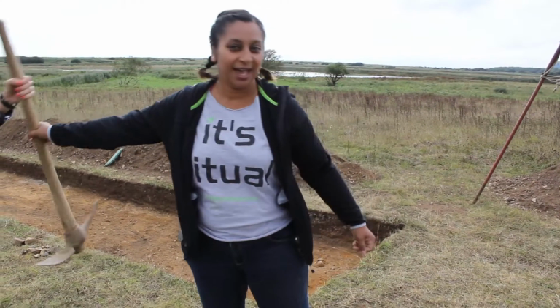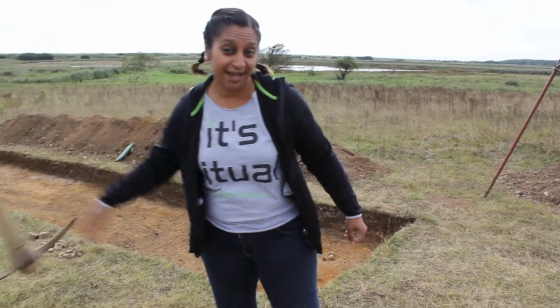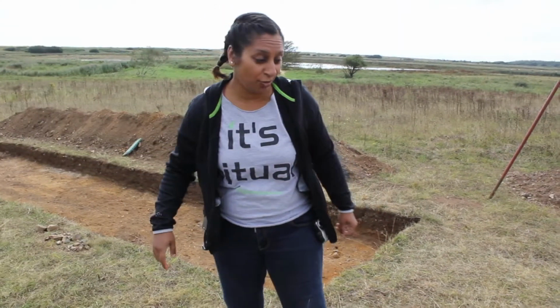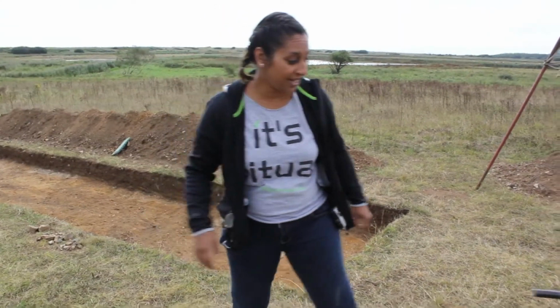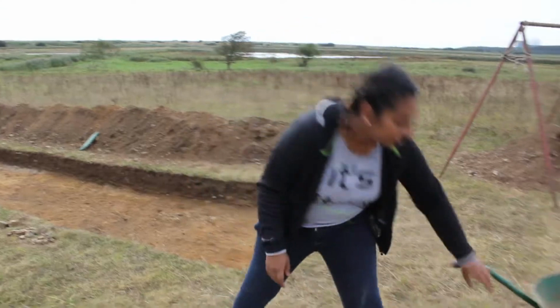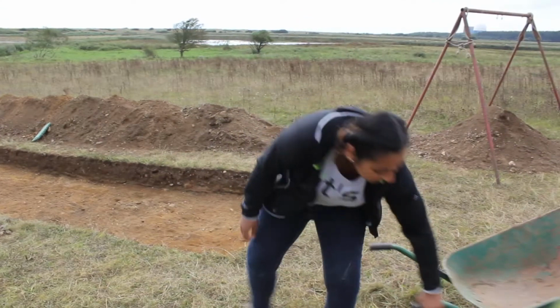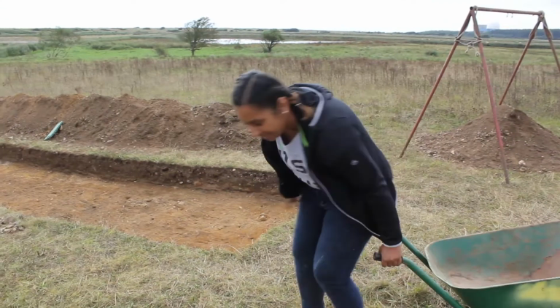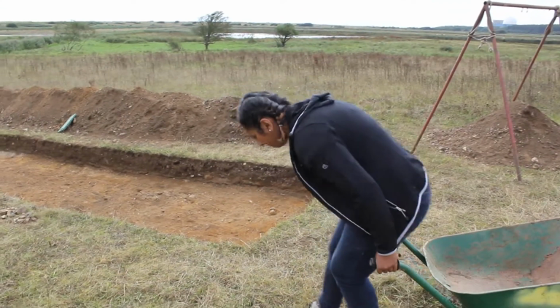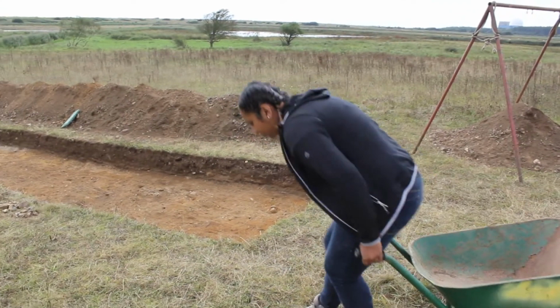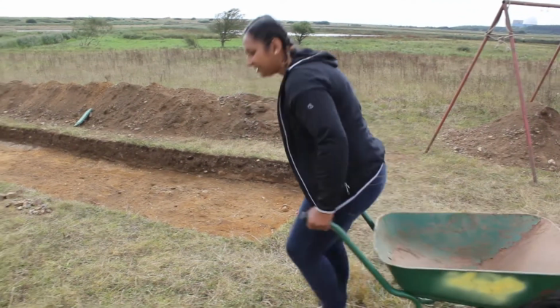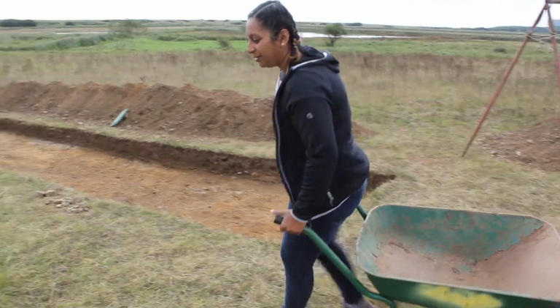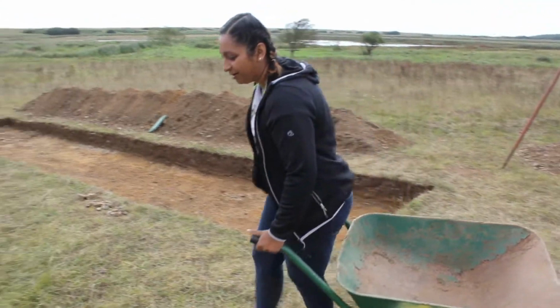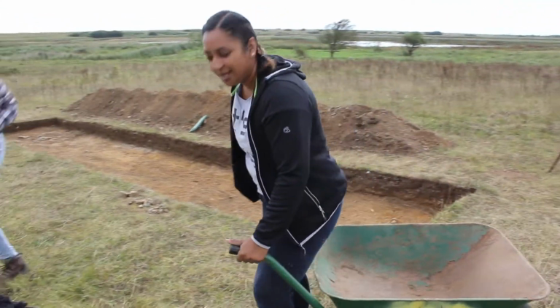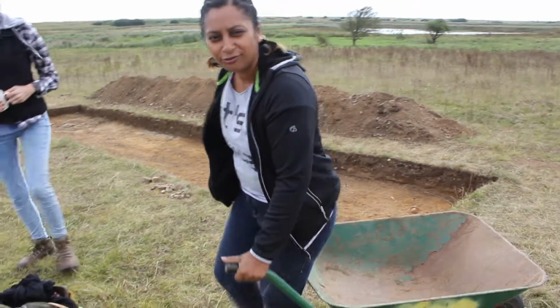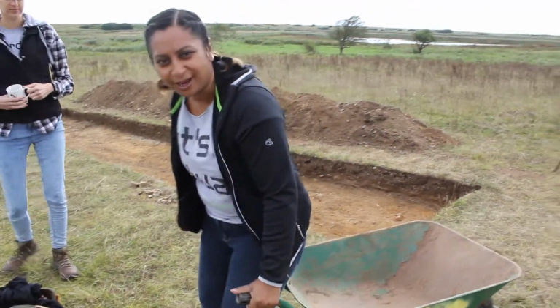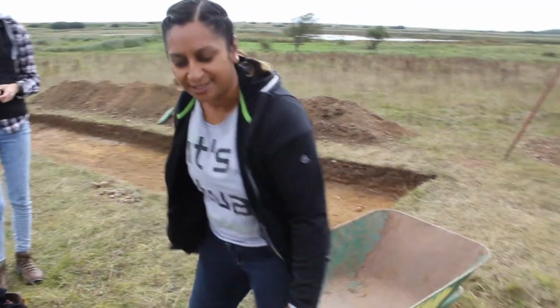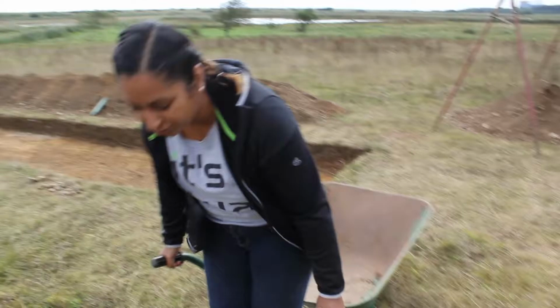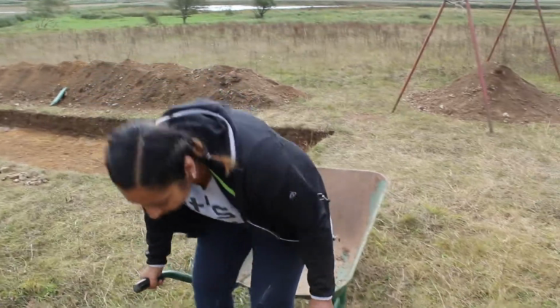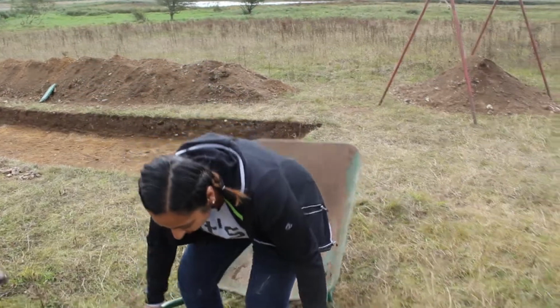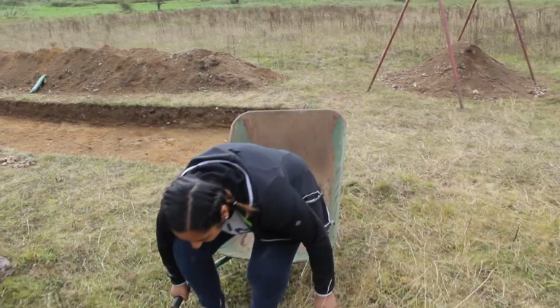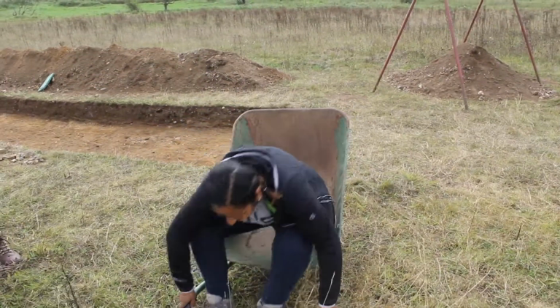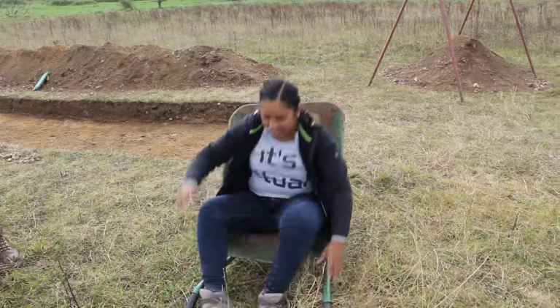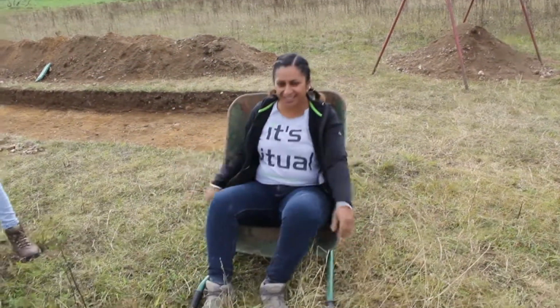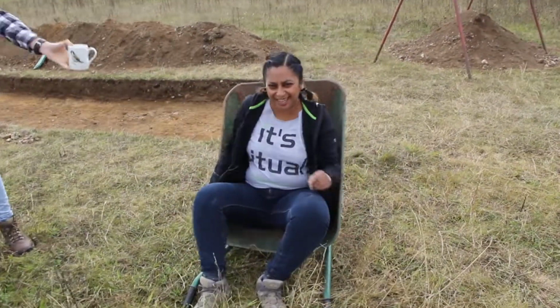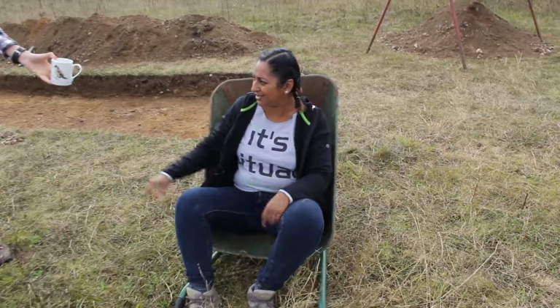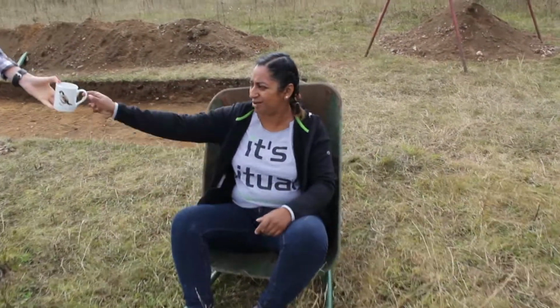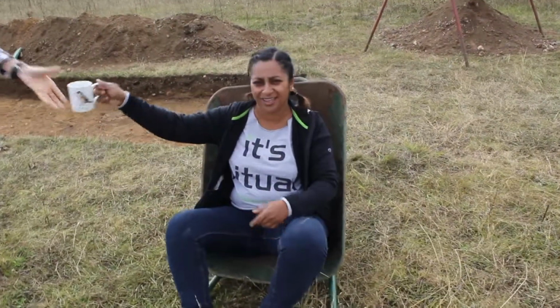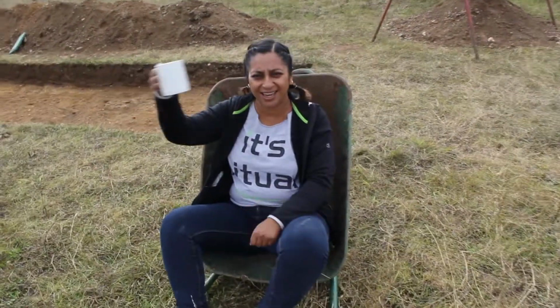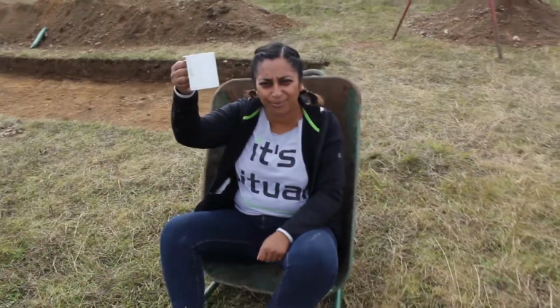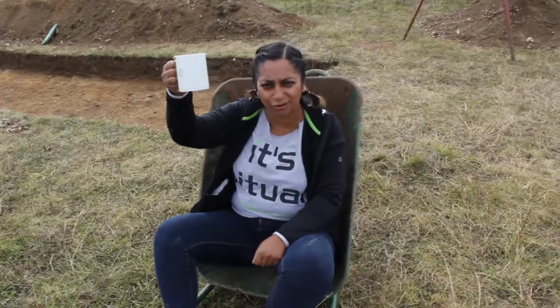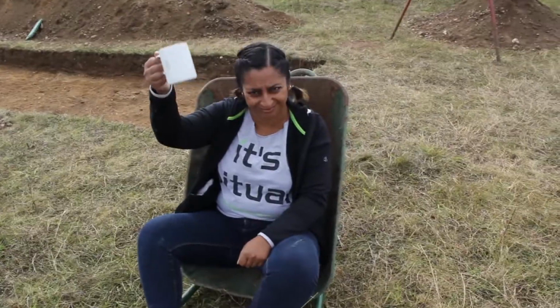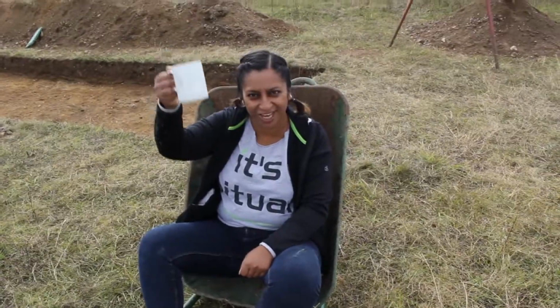And last but not least, here is the trusty wheelbarrow. It's great for collecting spoil to put on the spoil heap, but personally I like sitting in it on my tea break and having a brew. Cheers!